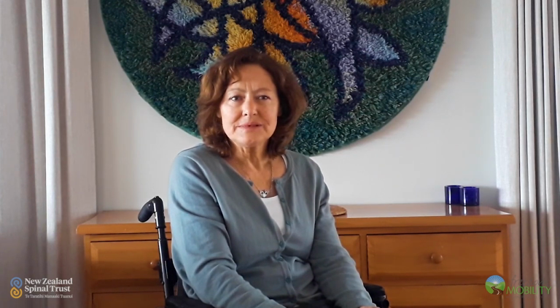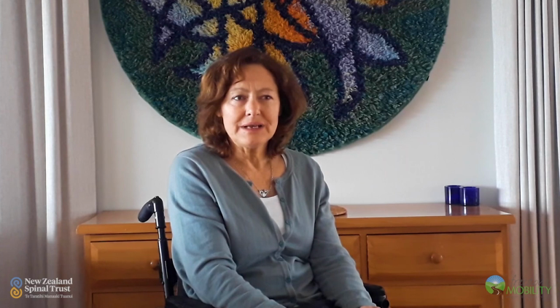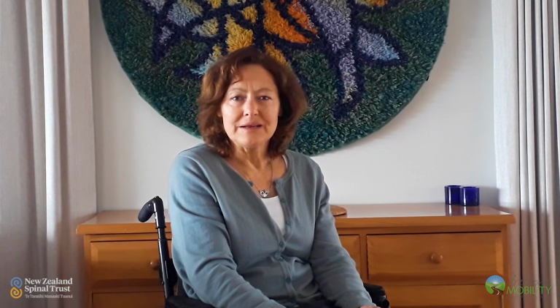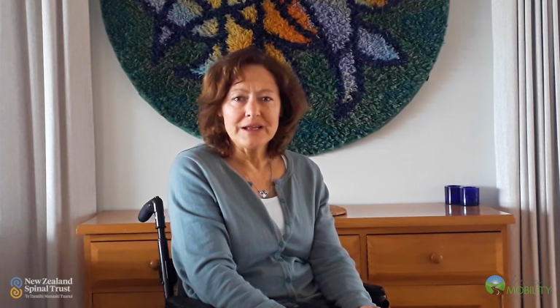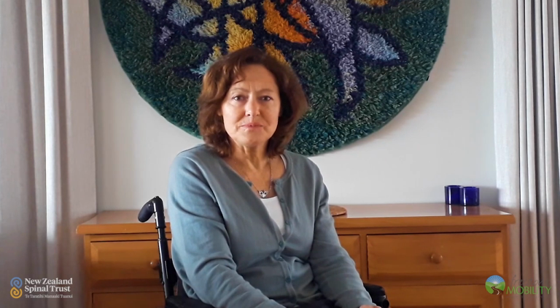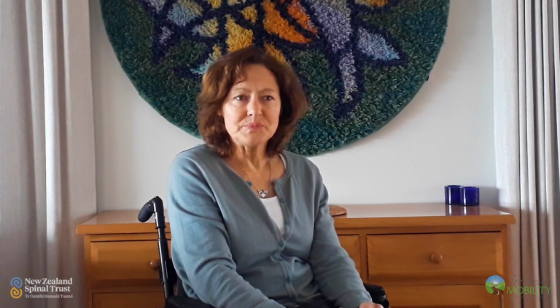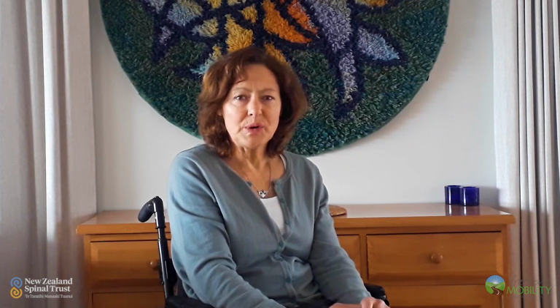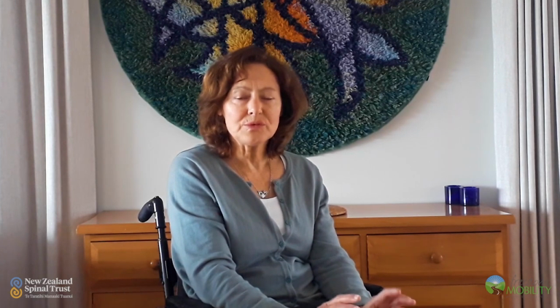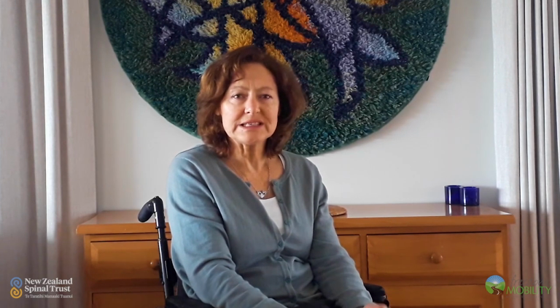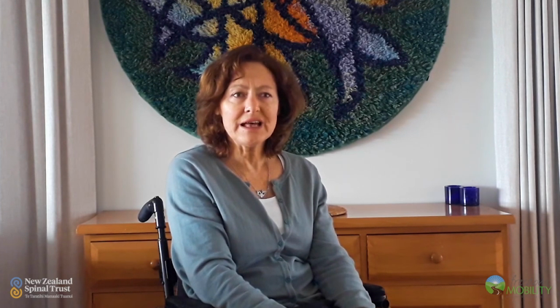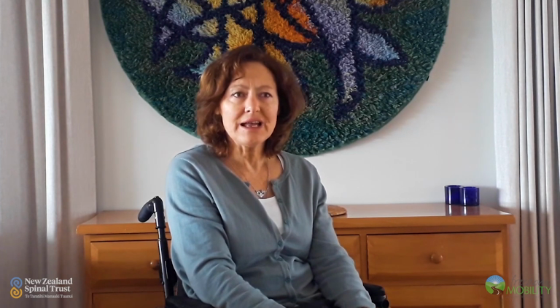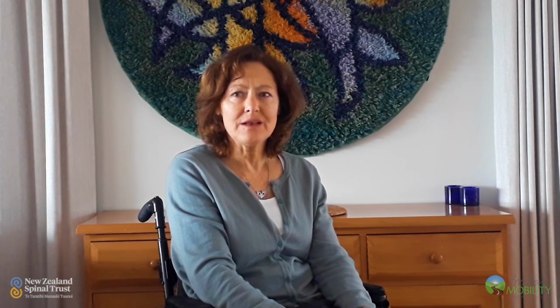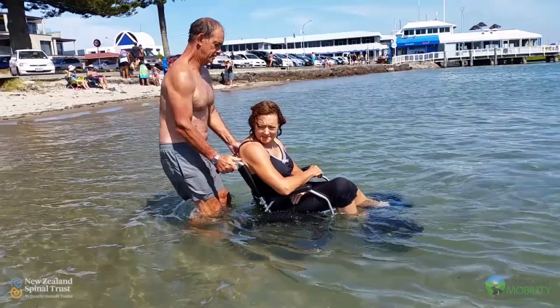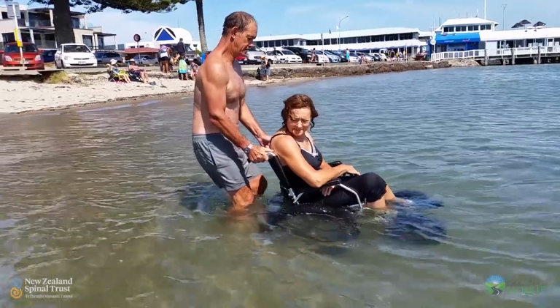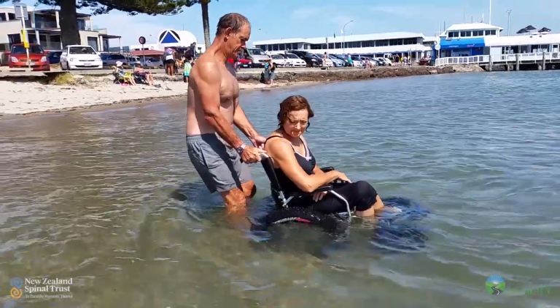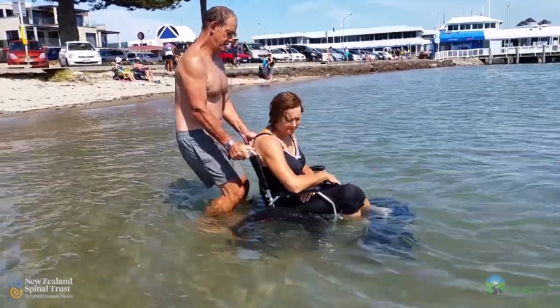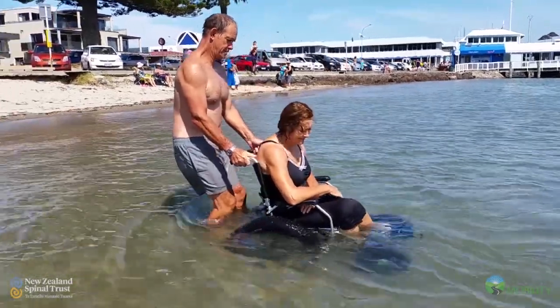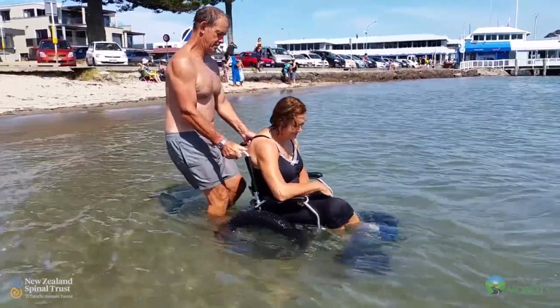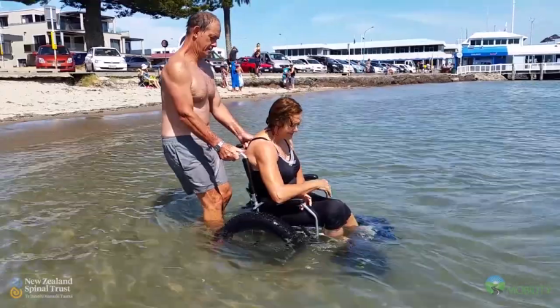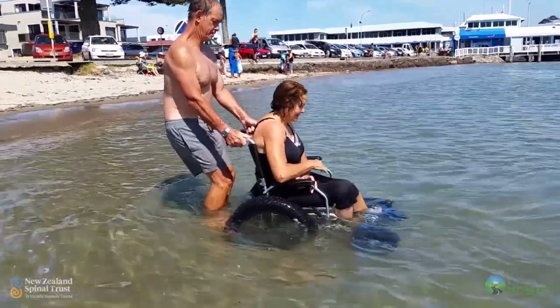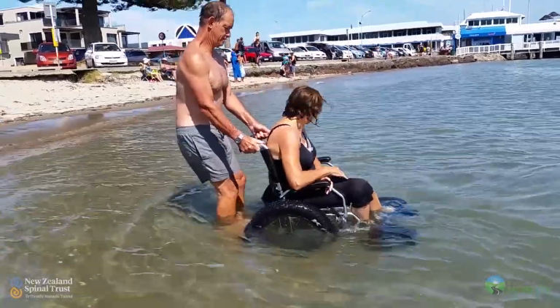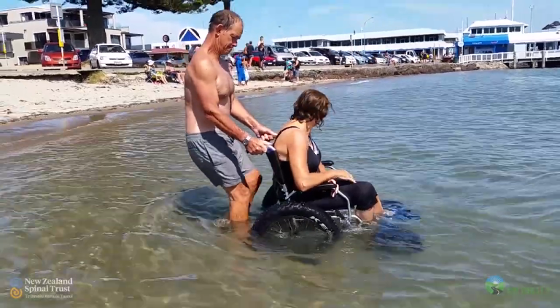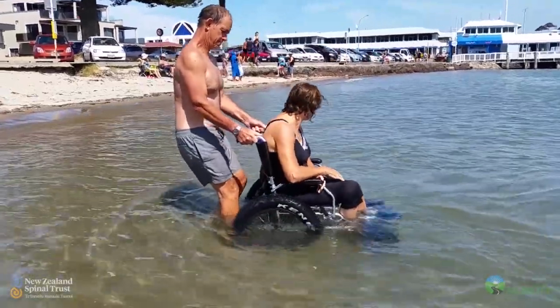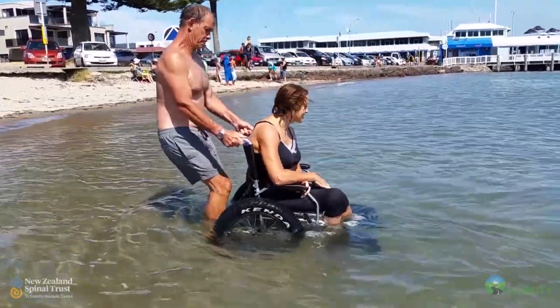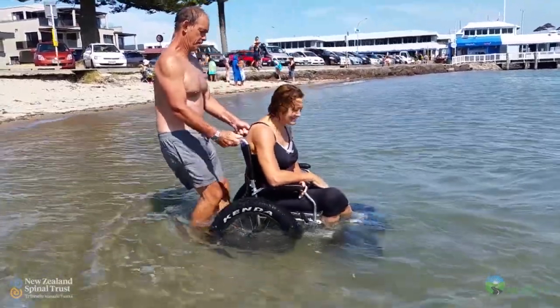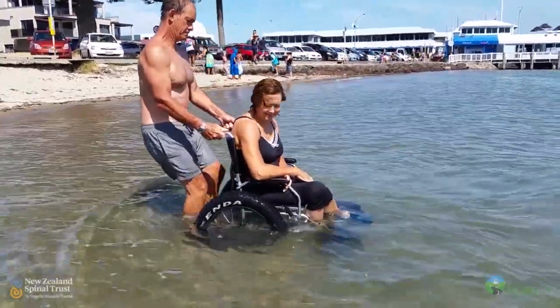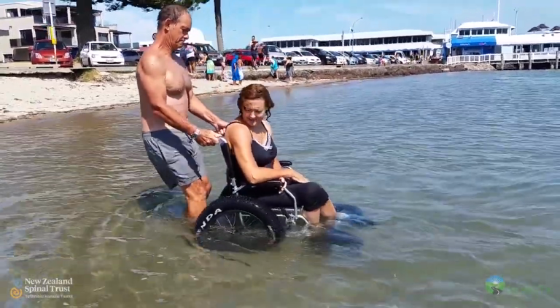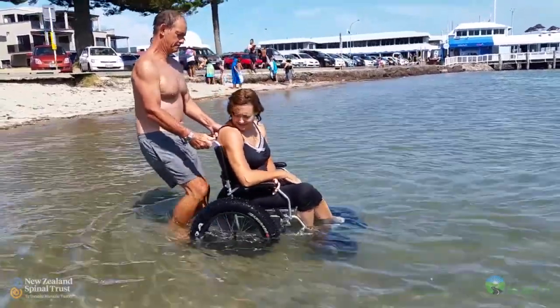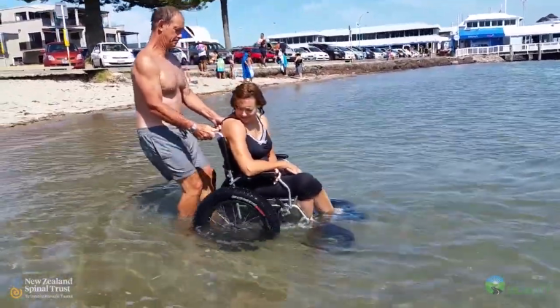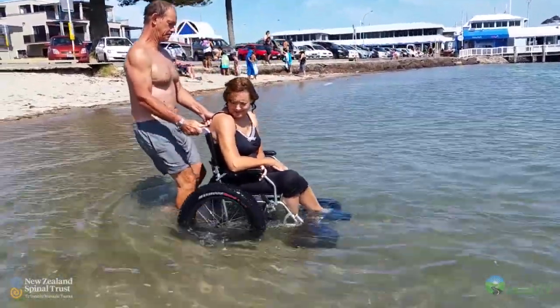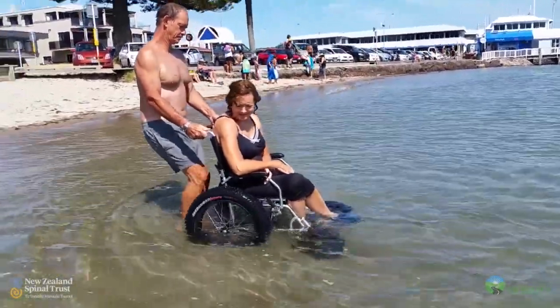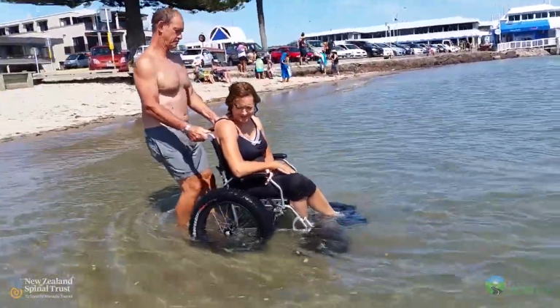Once Frank put all this together and he and I went to the beach and tried it out, it just changed my whole life. It changed my whole outlook.